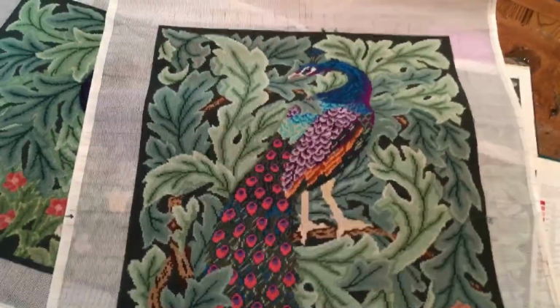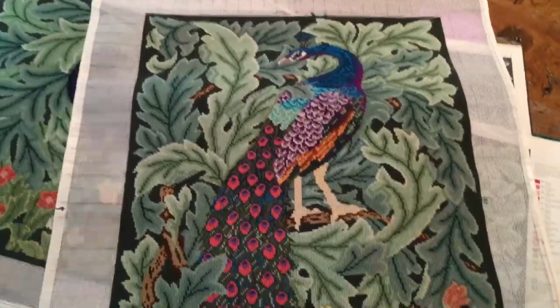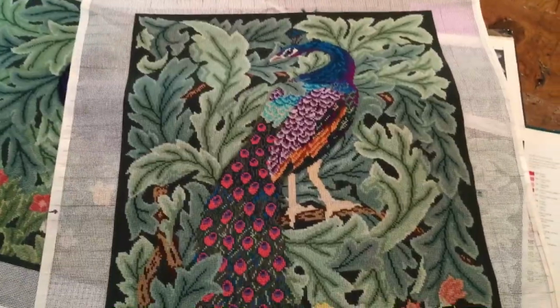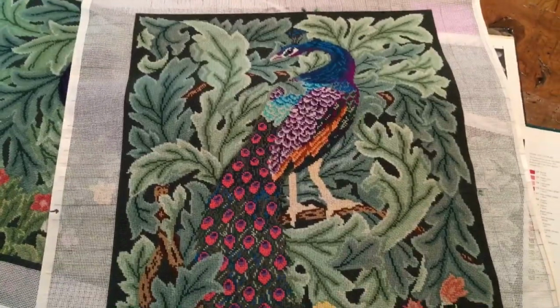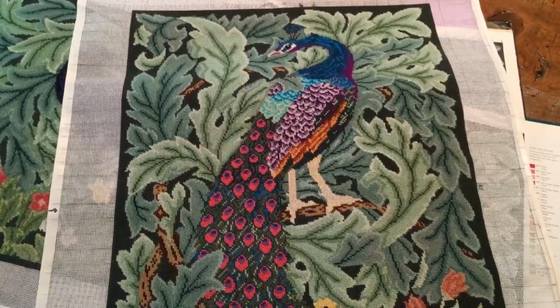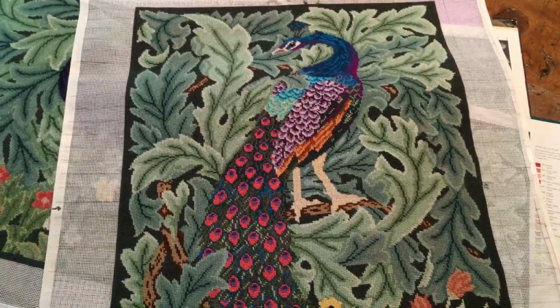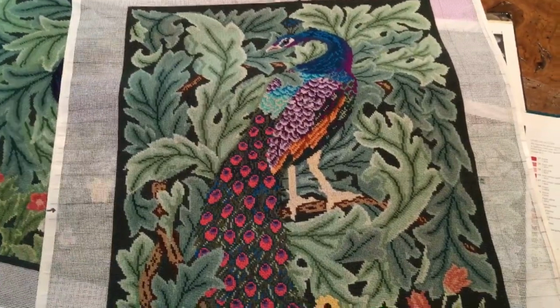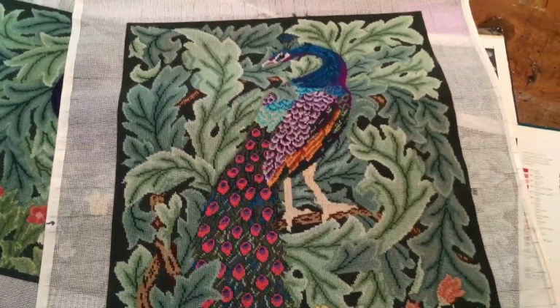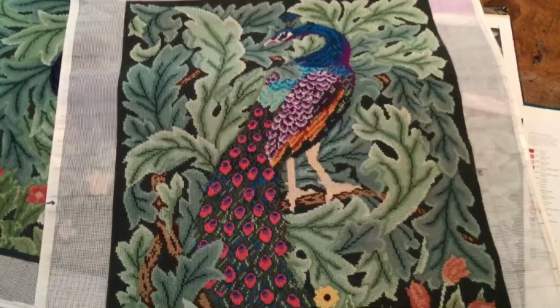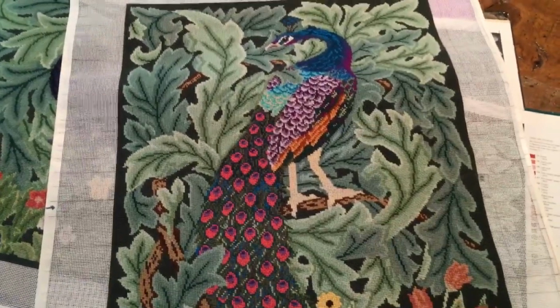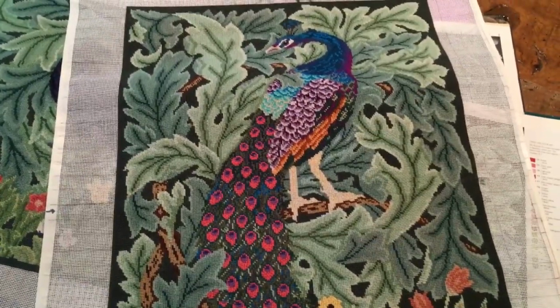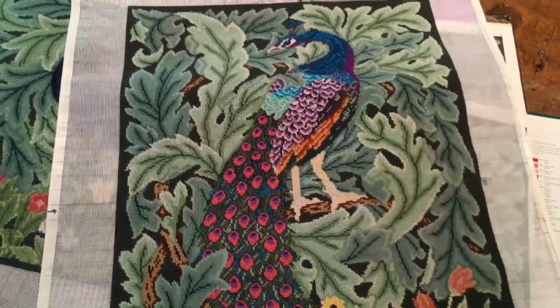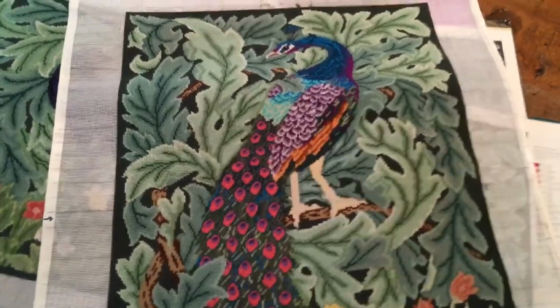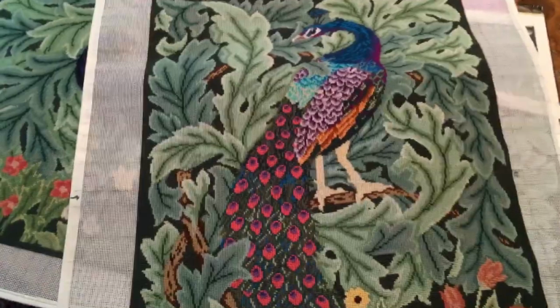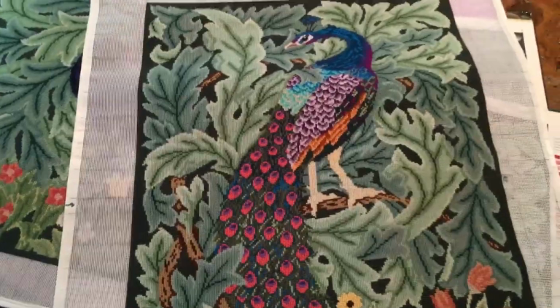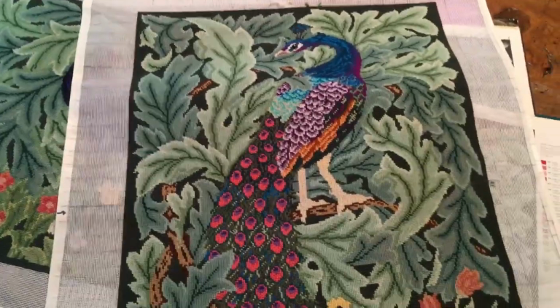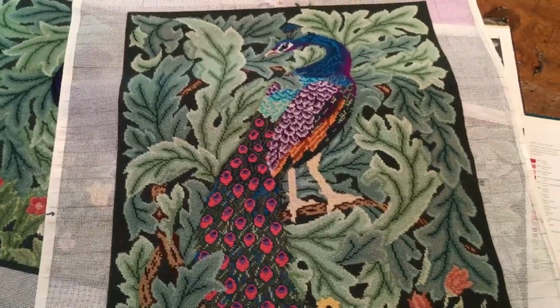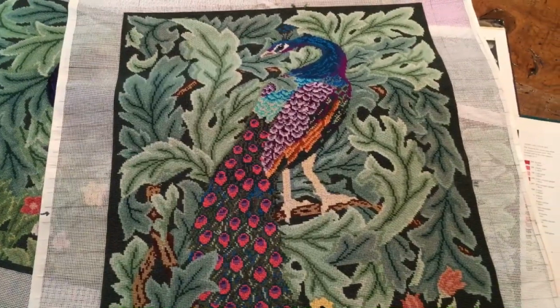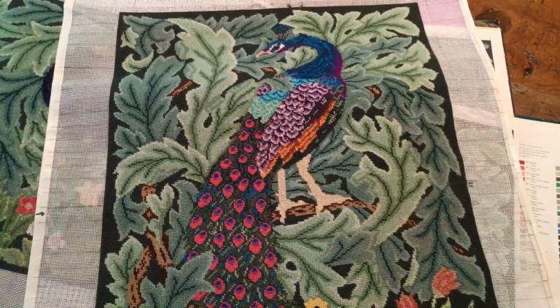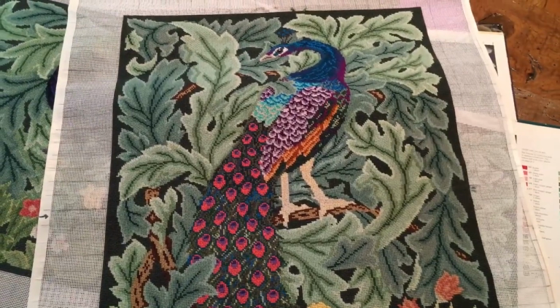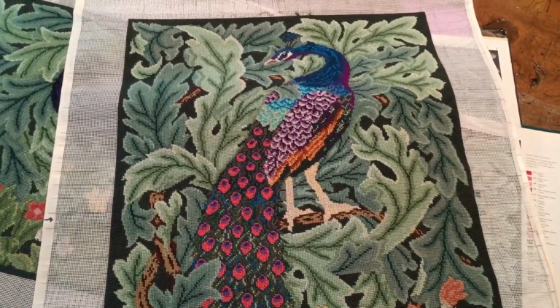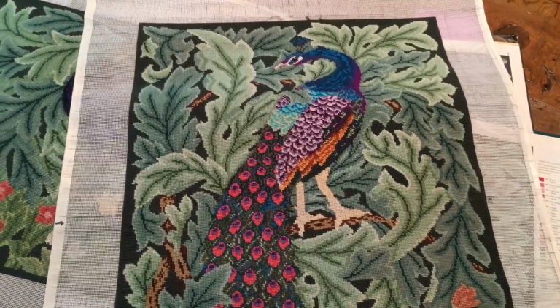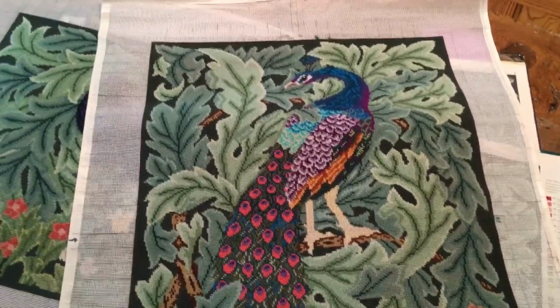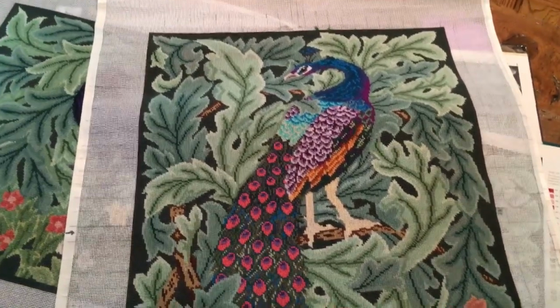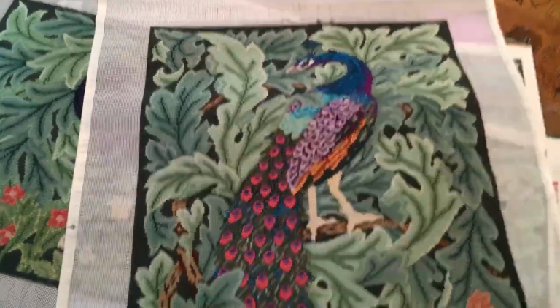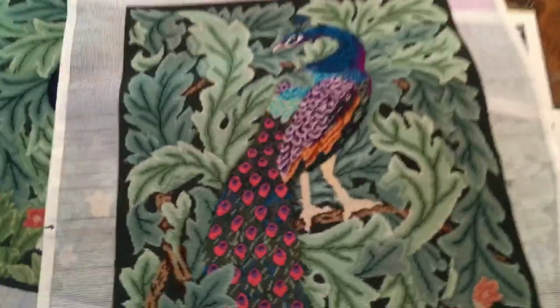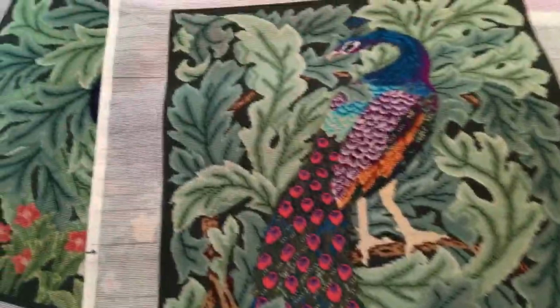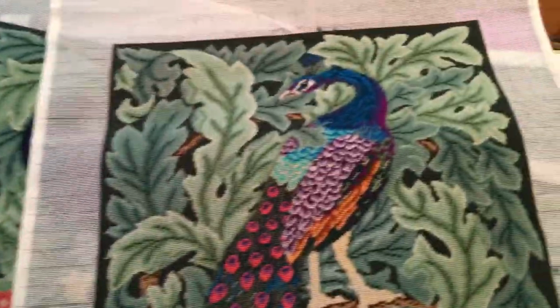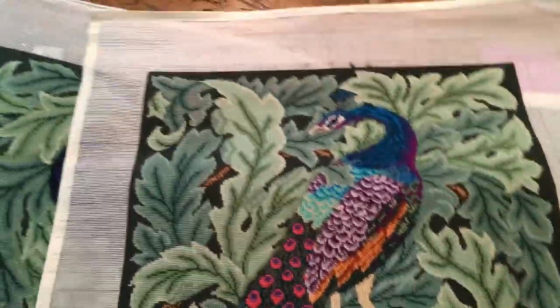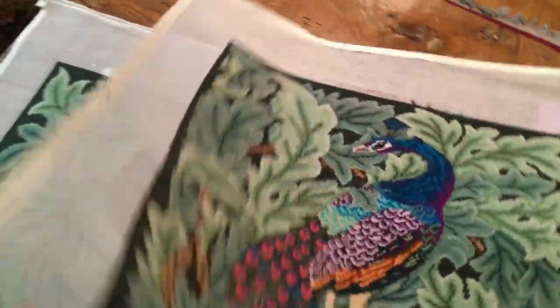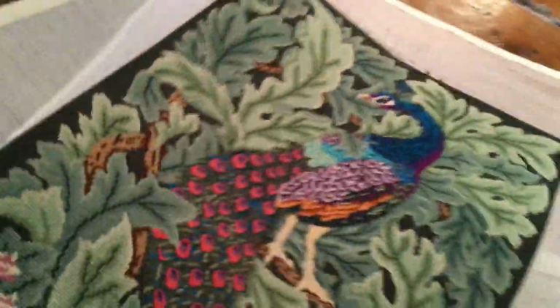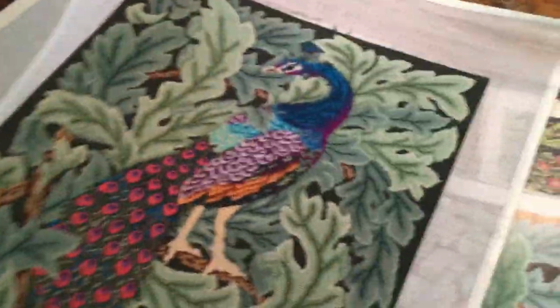Except for the fox, all of these have been done in the last five years, because October 6th I will have been here five years — and I did them all here.